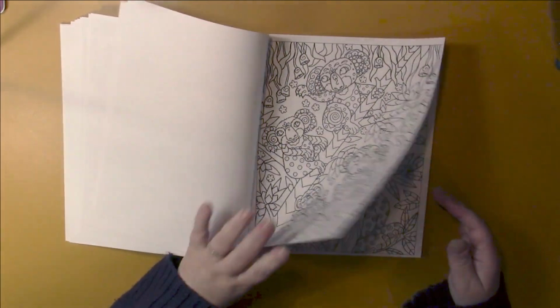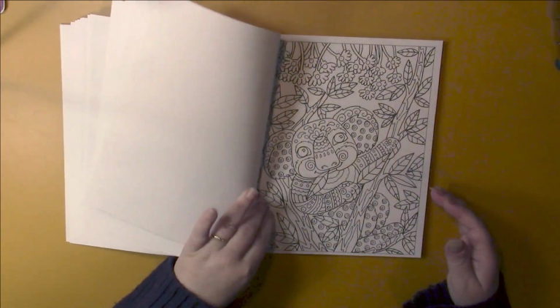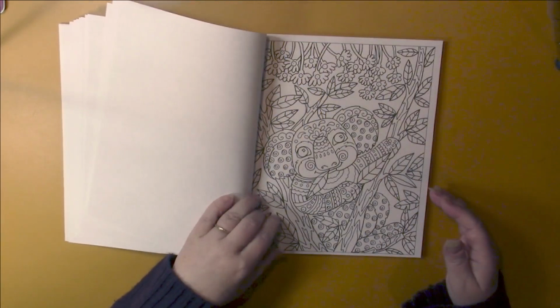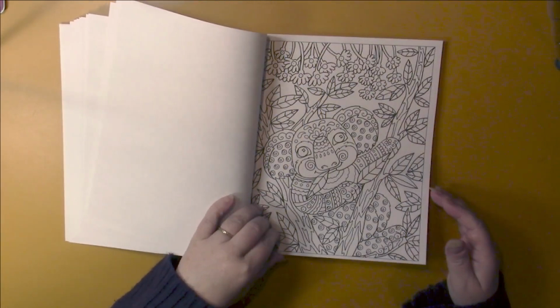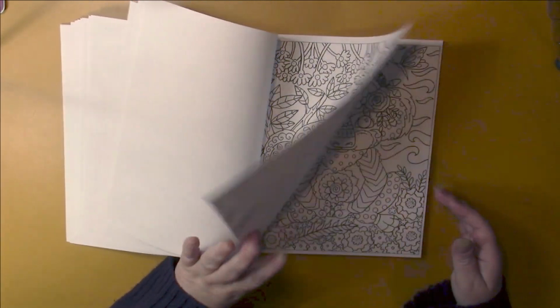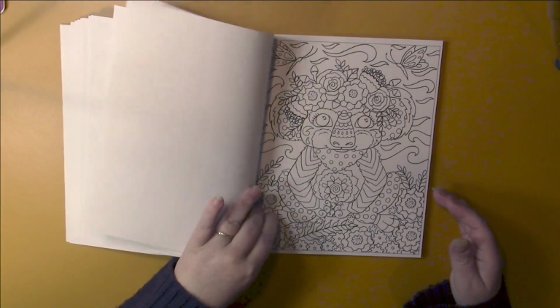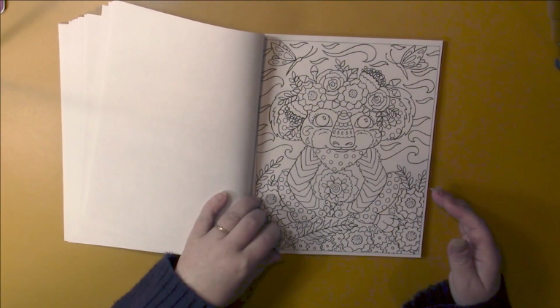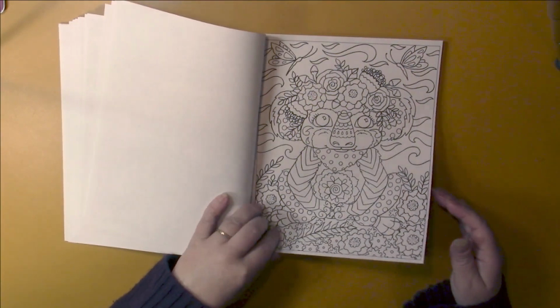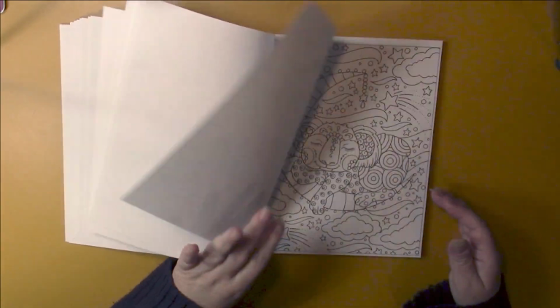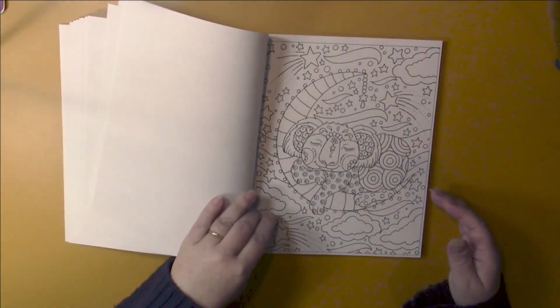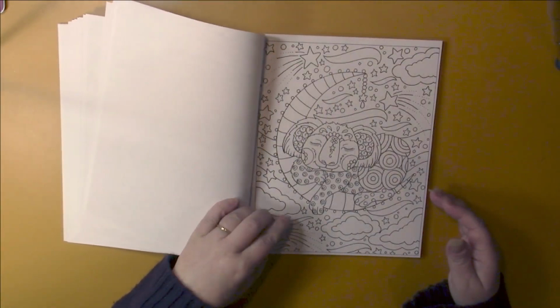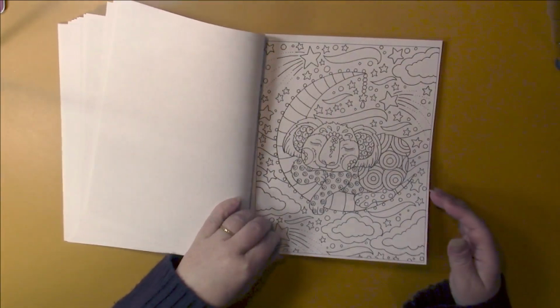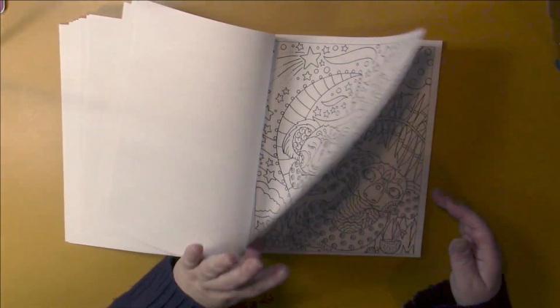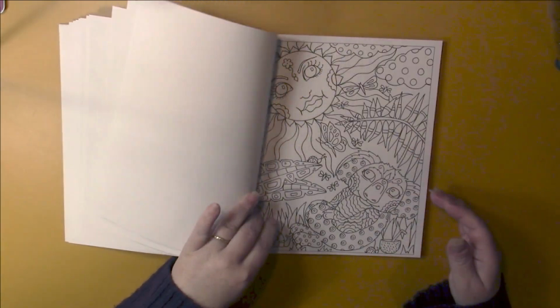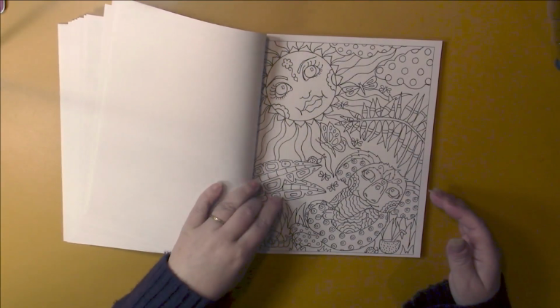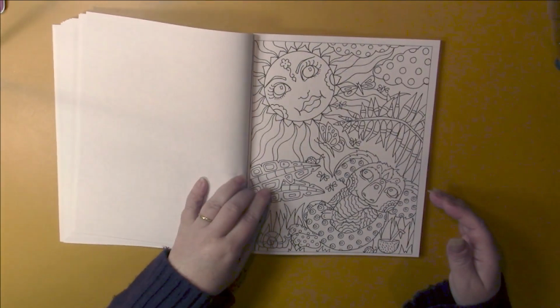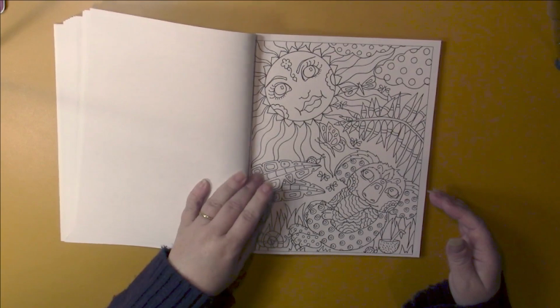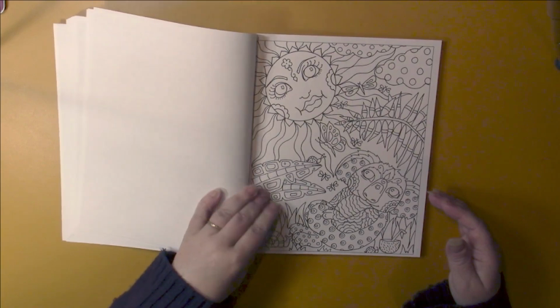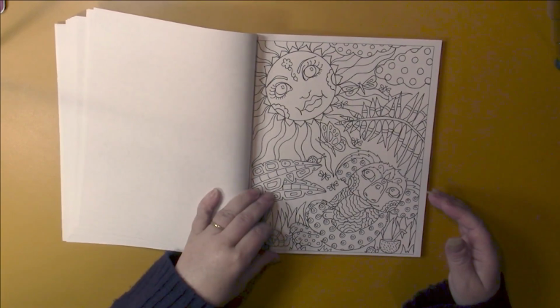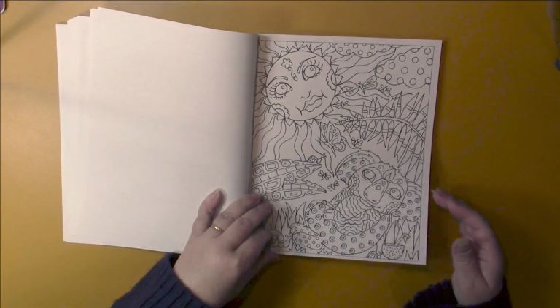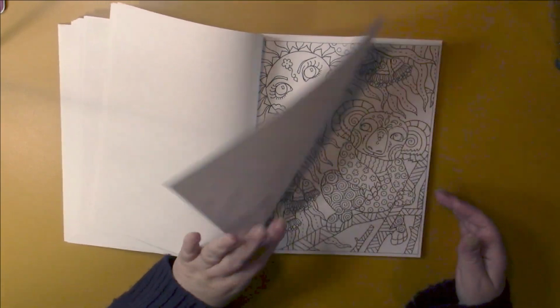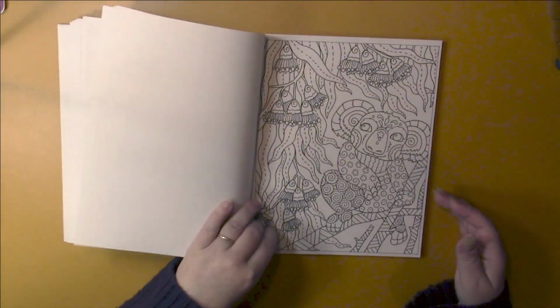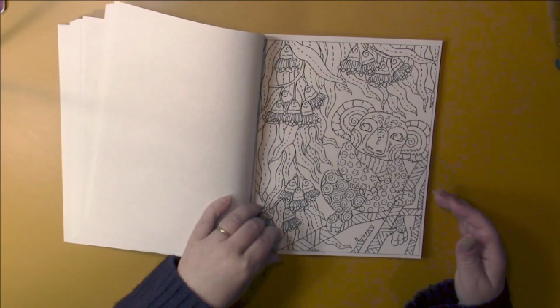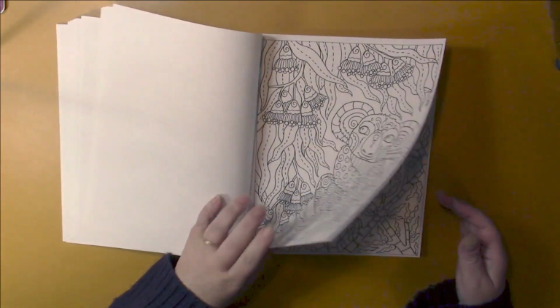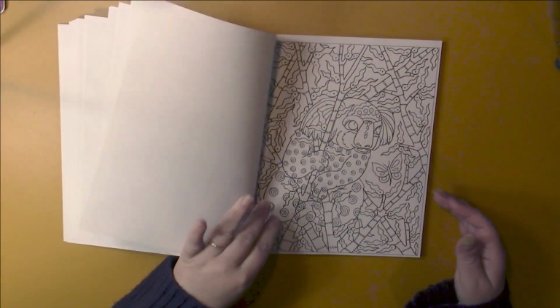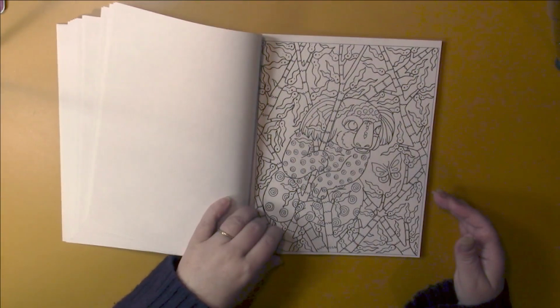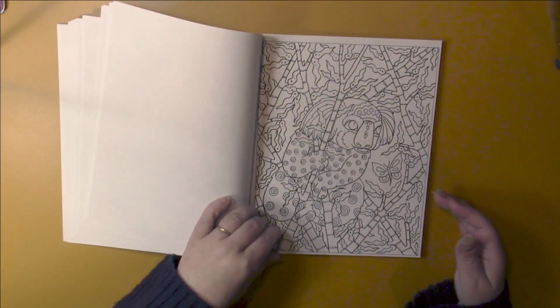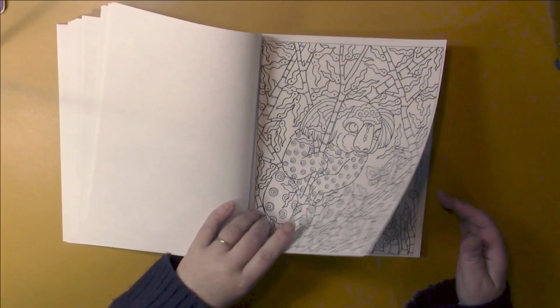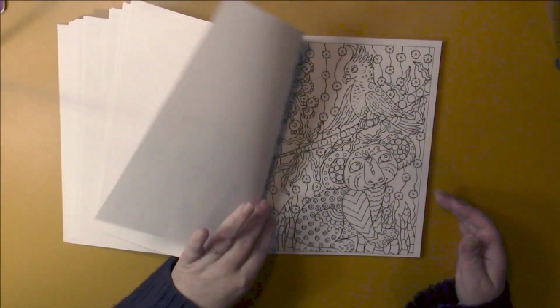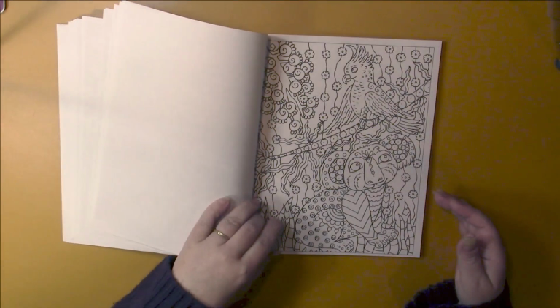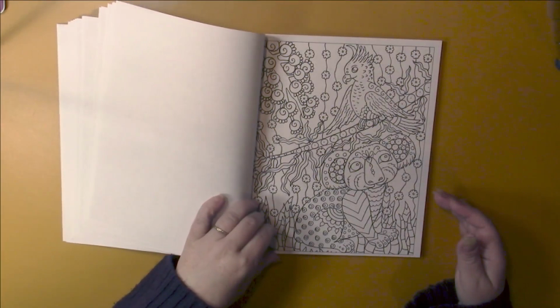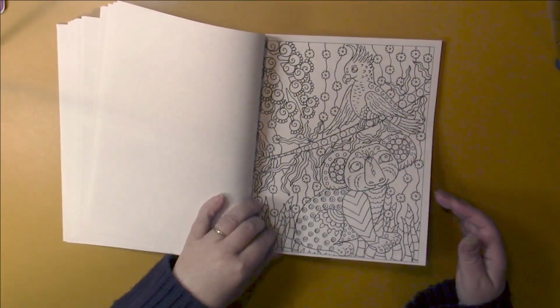The pictures are quite Zen doodle-style here, all done in a broad style. Alcohol markers will work well on these pages.